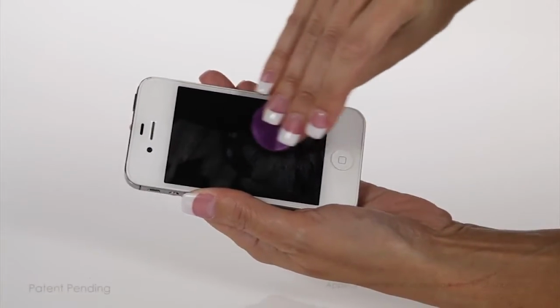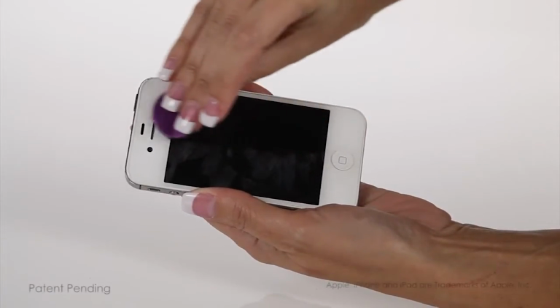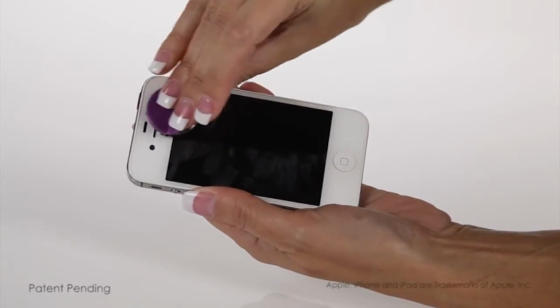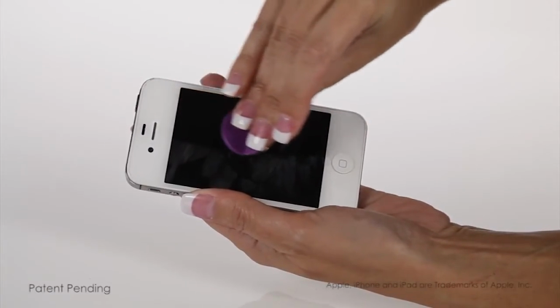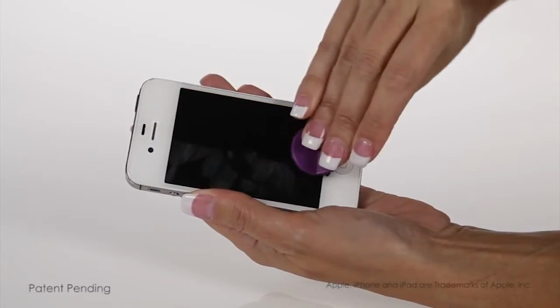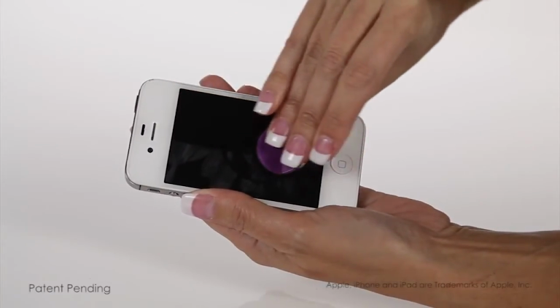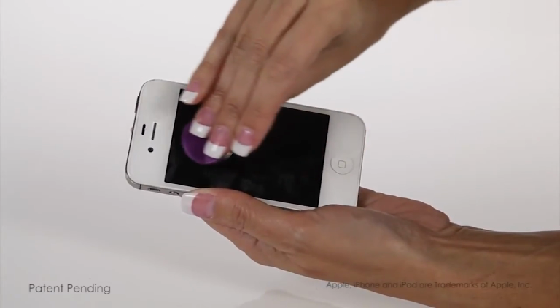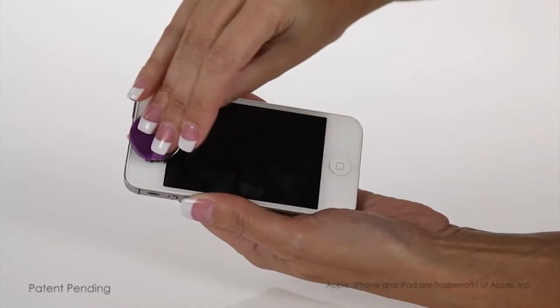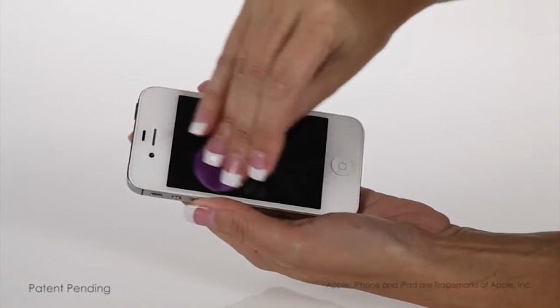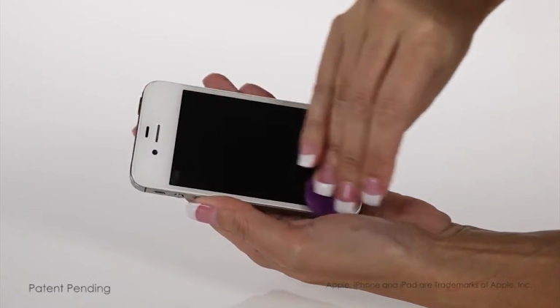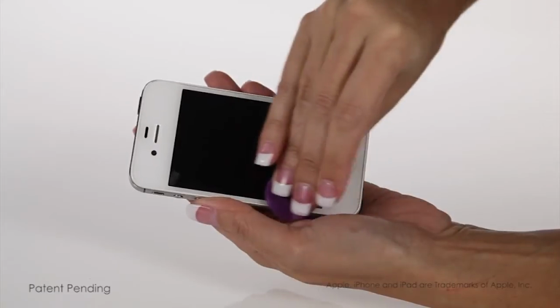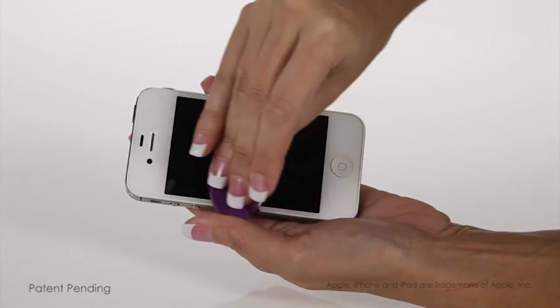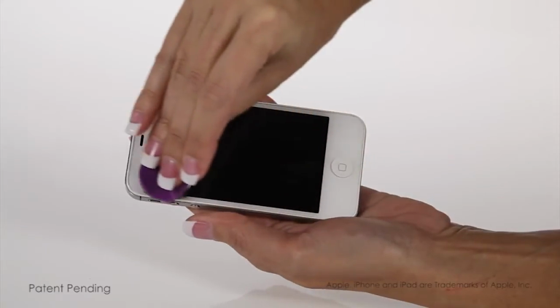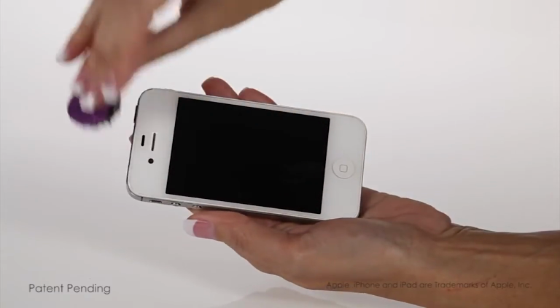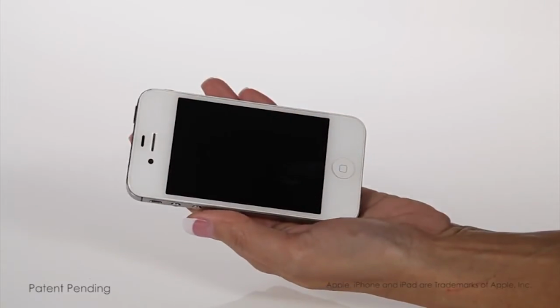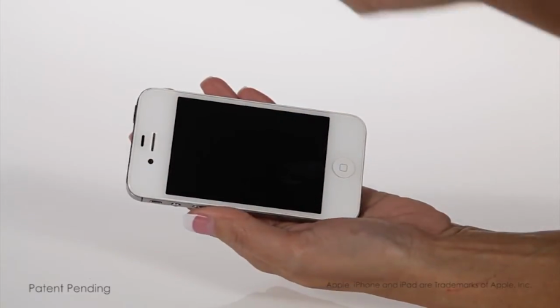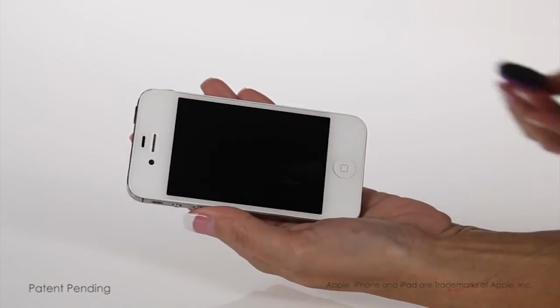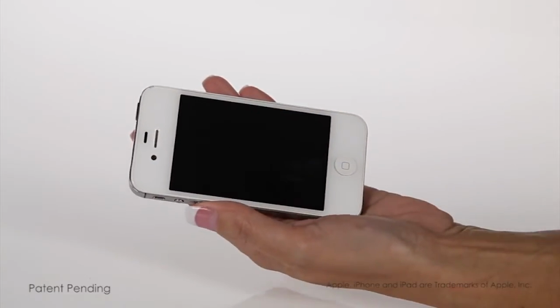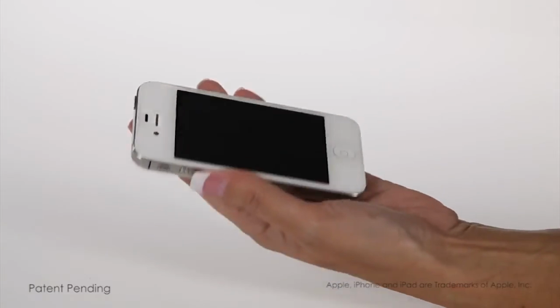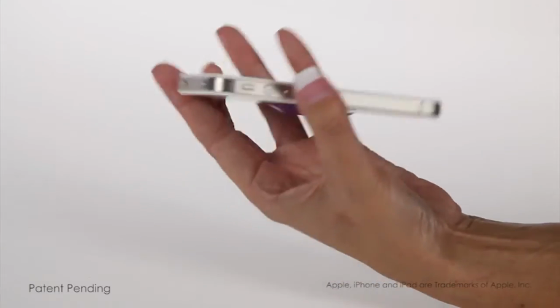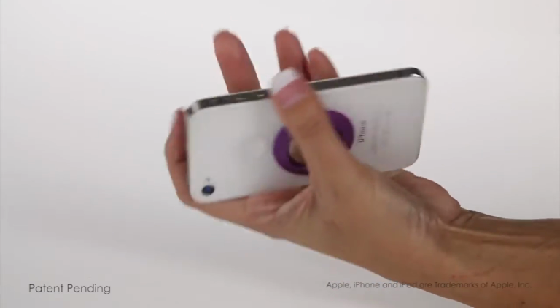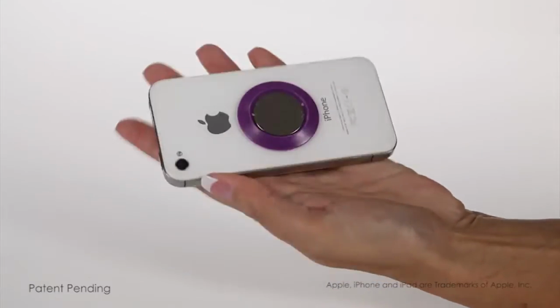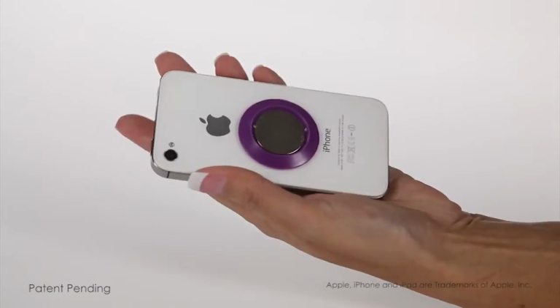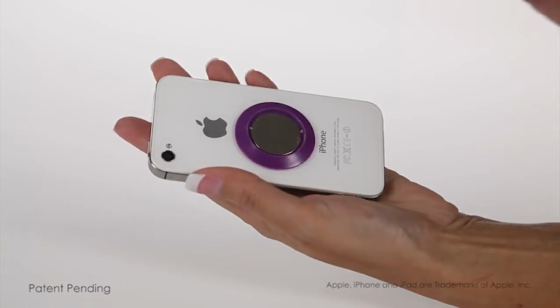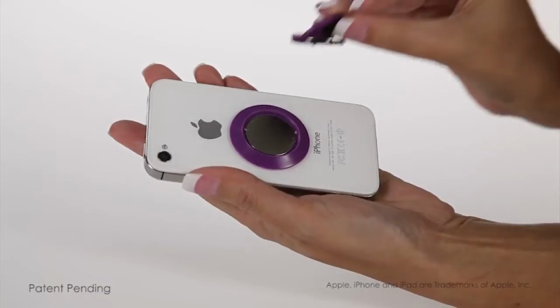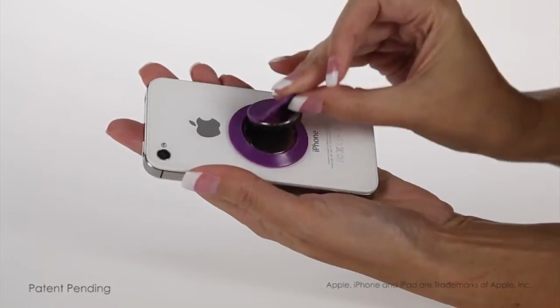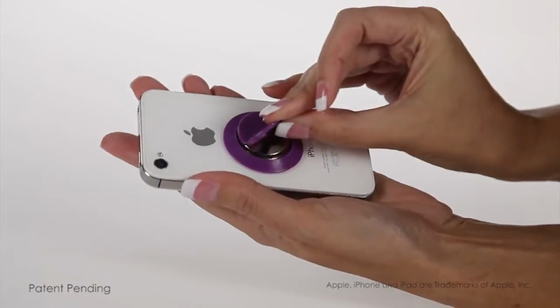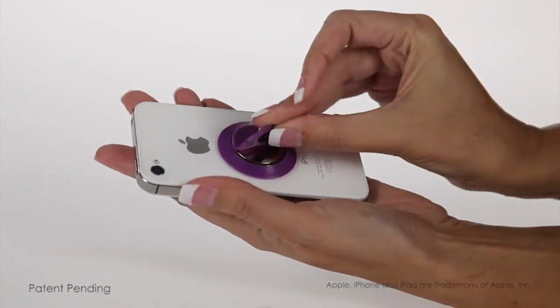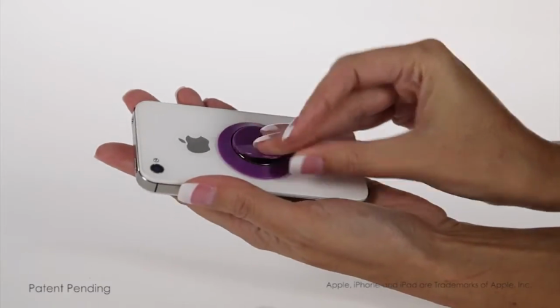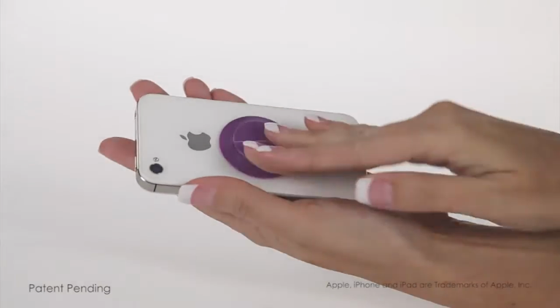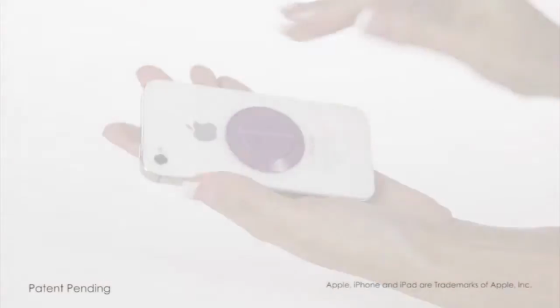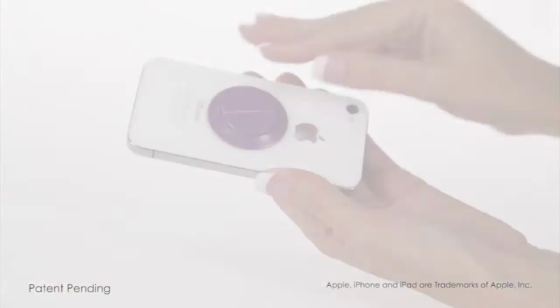Rub the pad over your phone screen until it's clear of smudges, grease, and all fingerprints. And when cleaning is complete, place the button top in its handy magnetic carriage on the back.